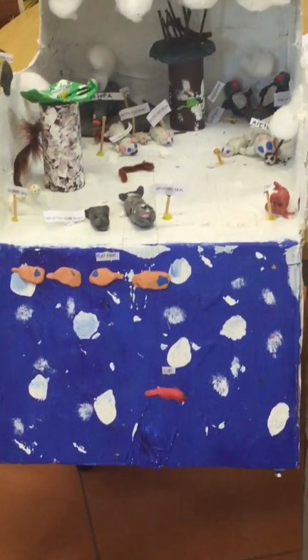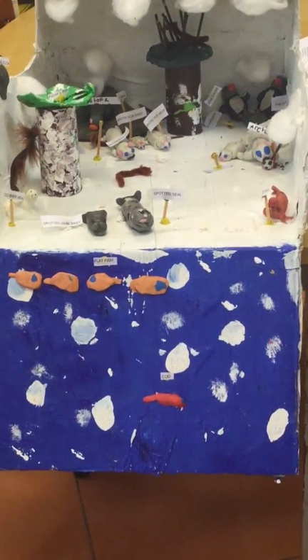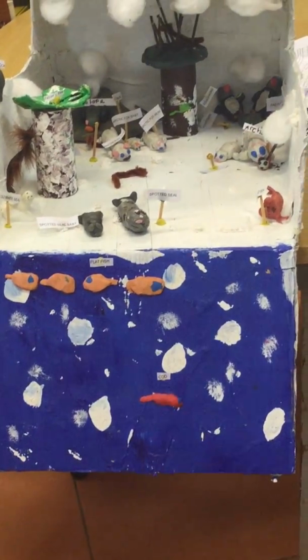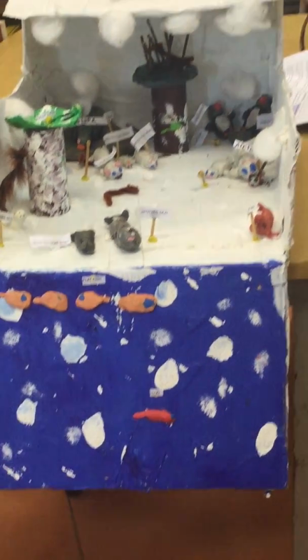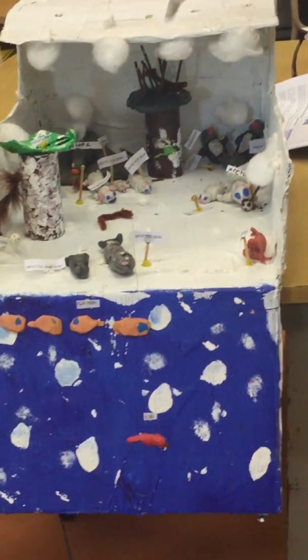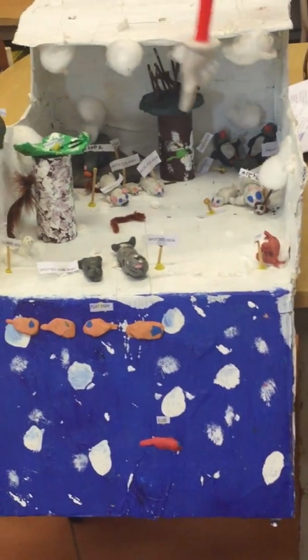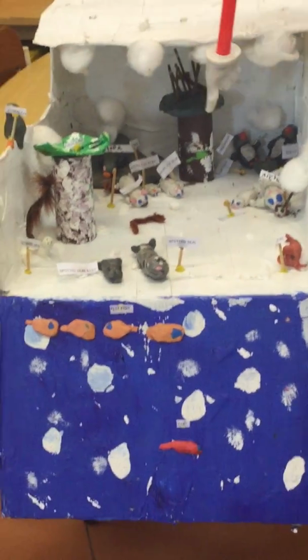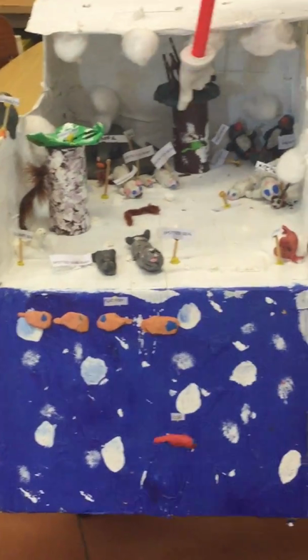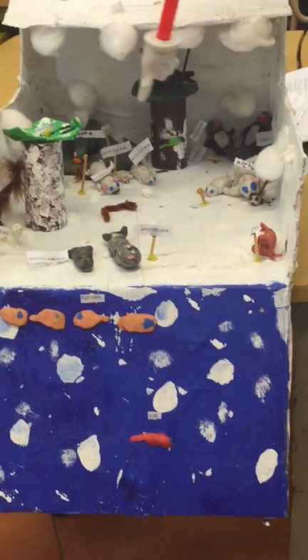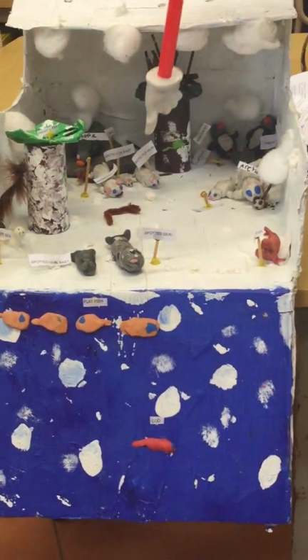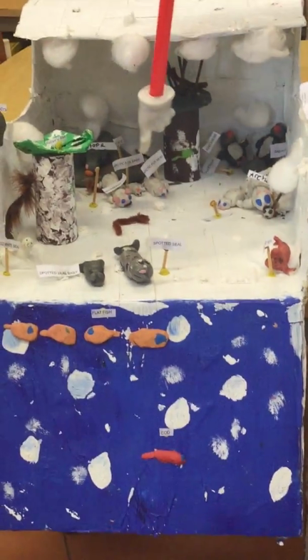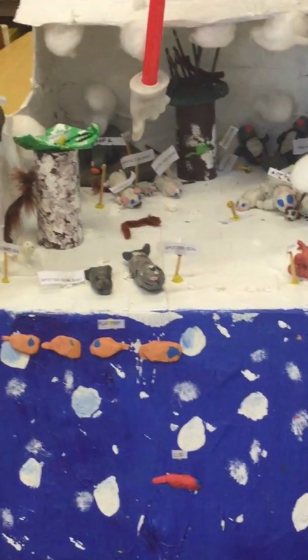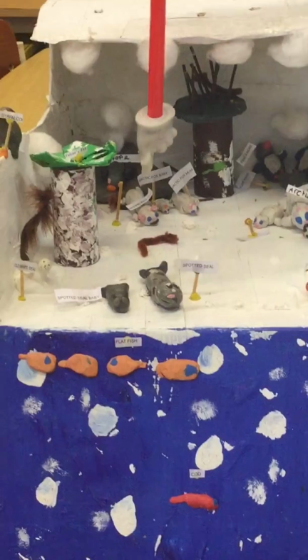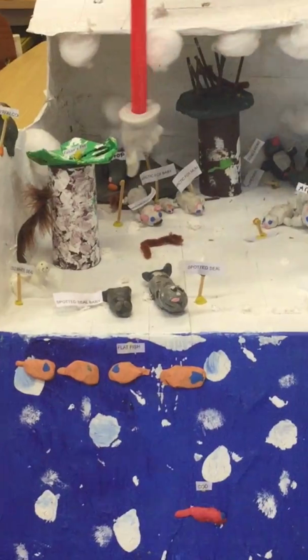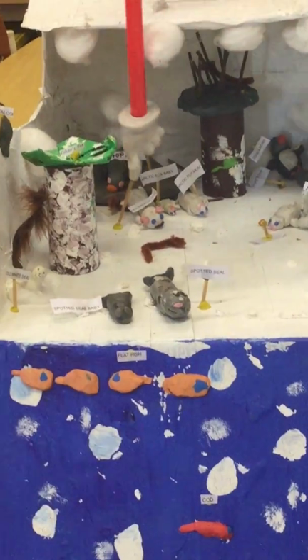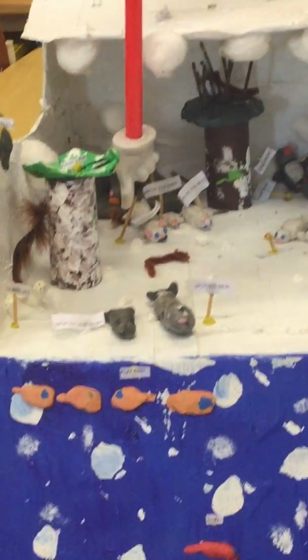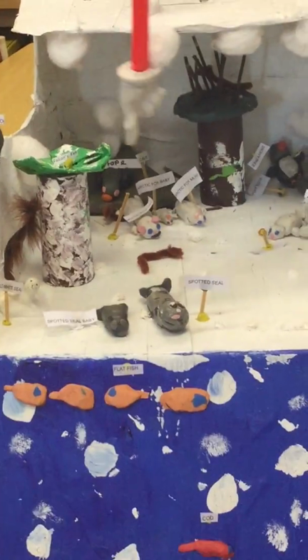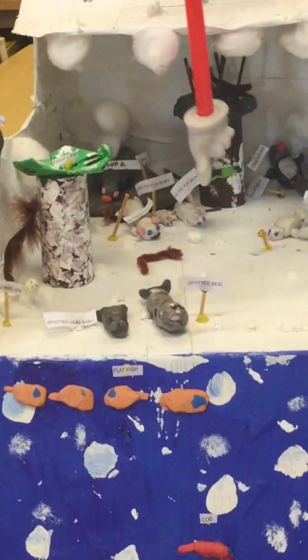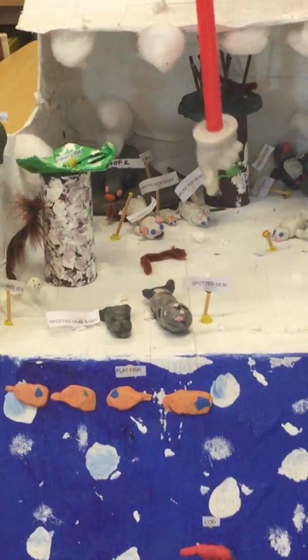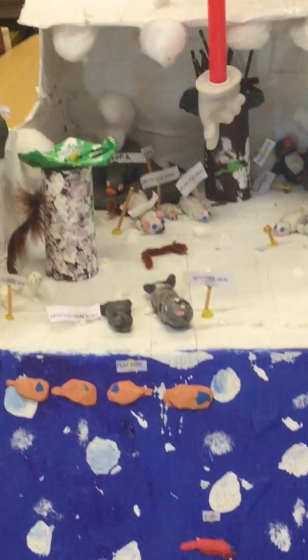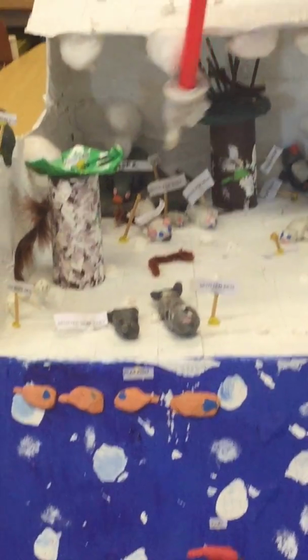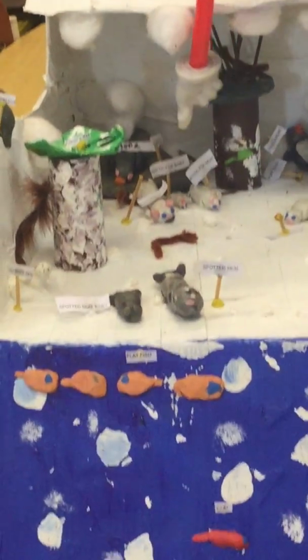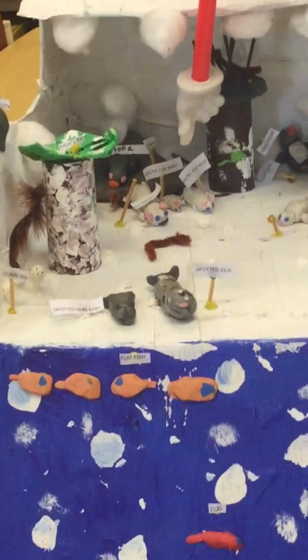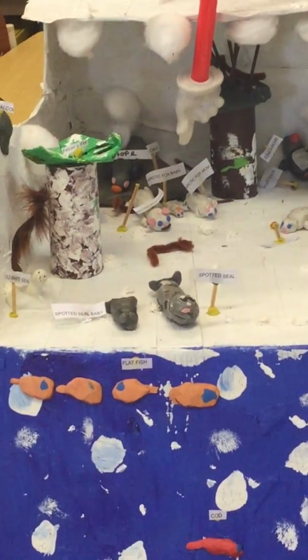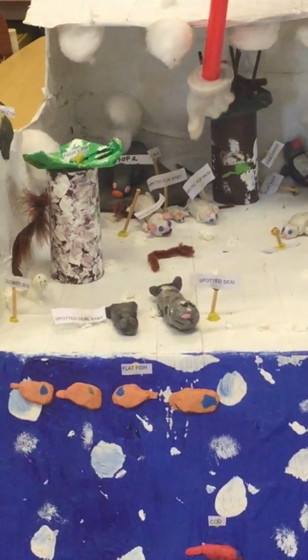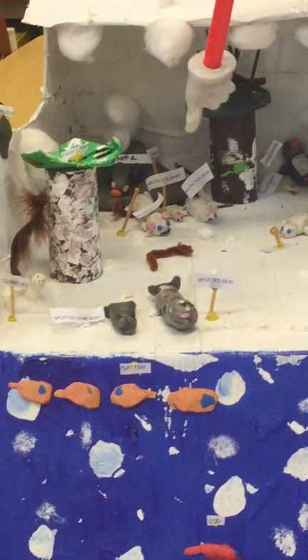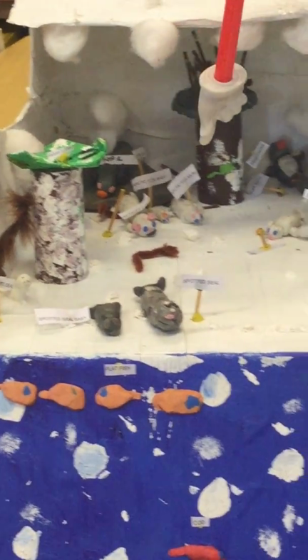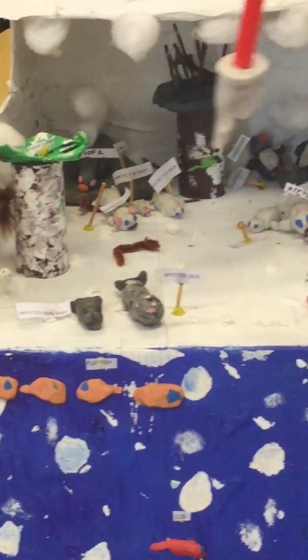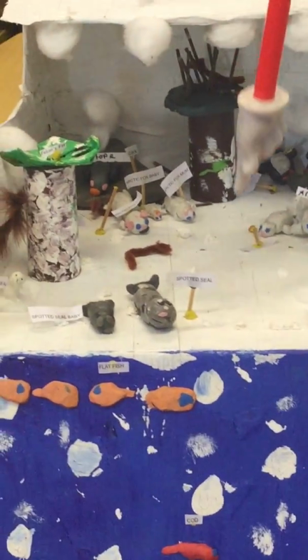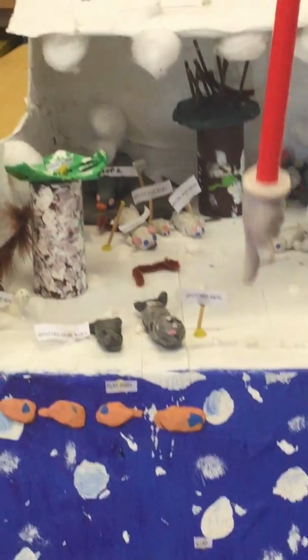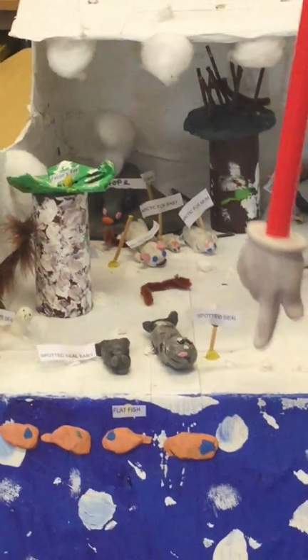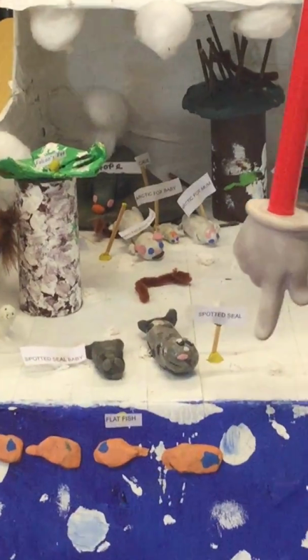This is the Arctic Fox family. That is the Arctic Fox Dad, the Arctic Fox Mom, and the Arctic Fox Baby. They normally feed on flat fish.